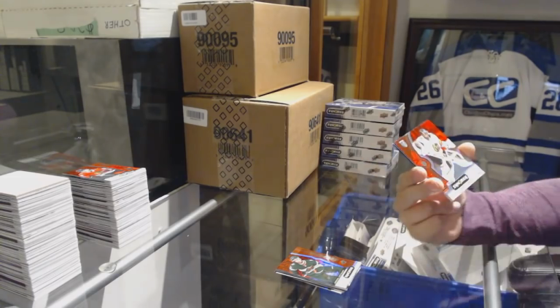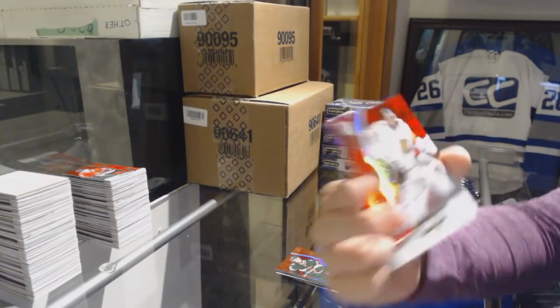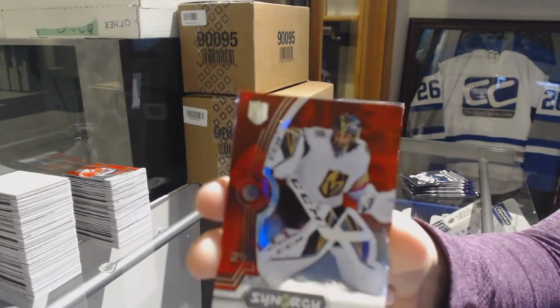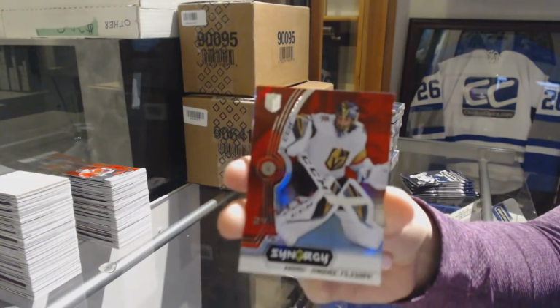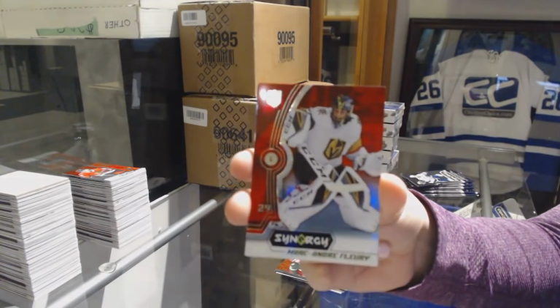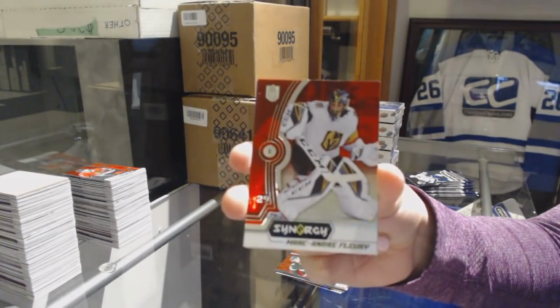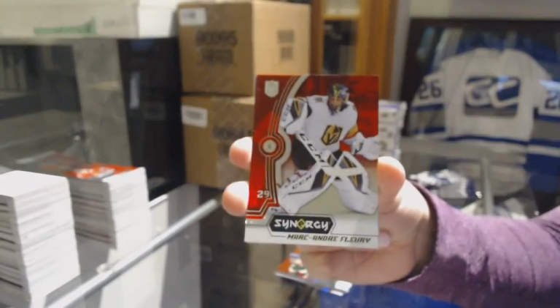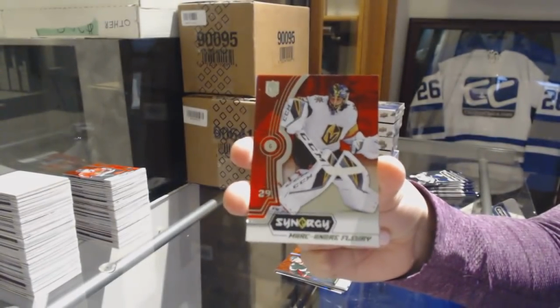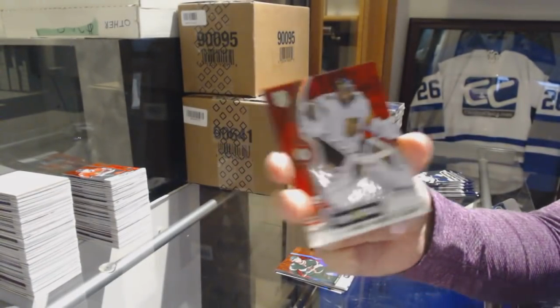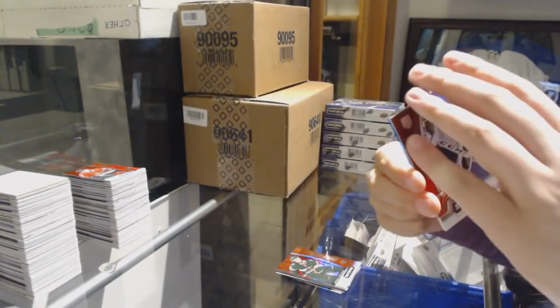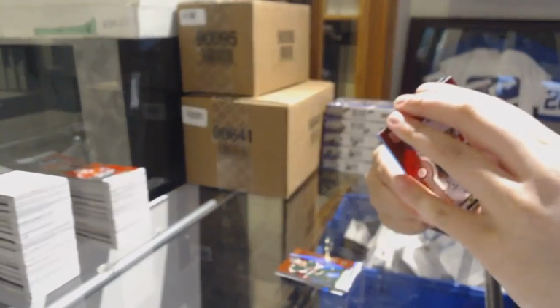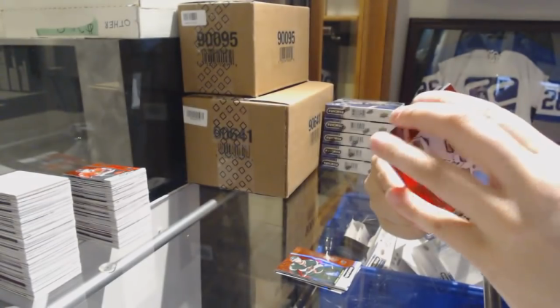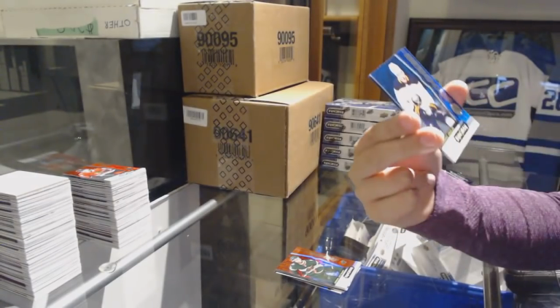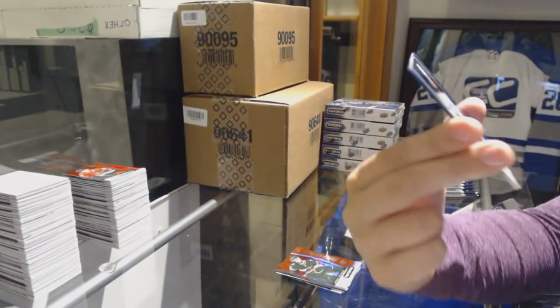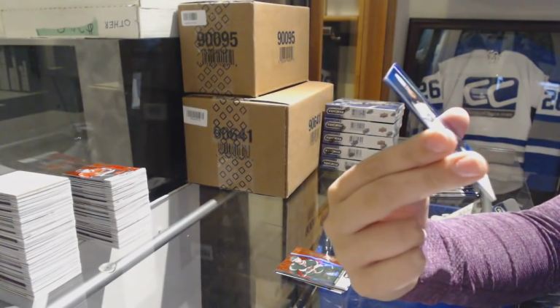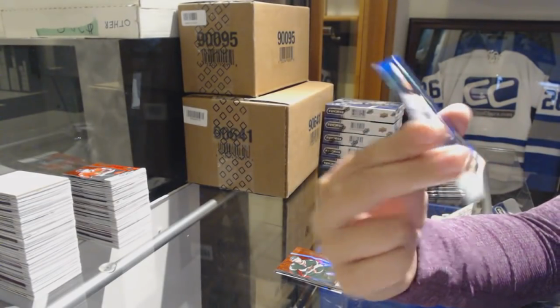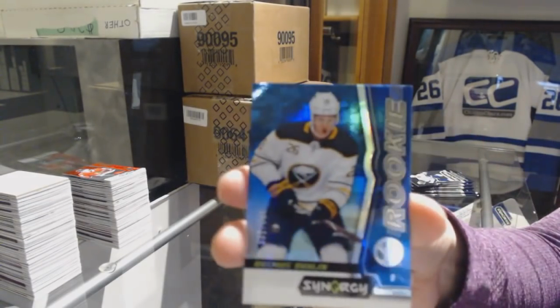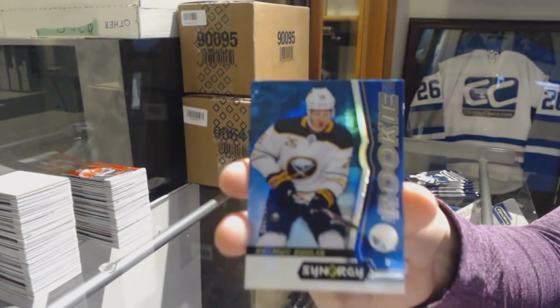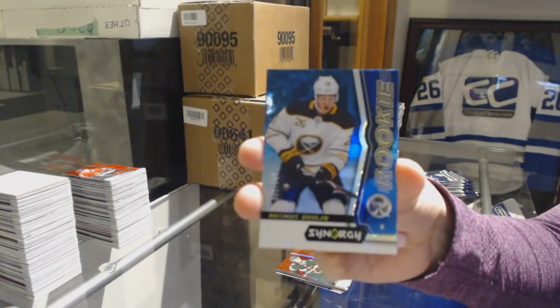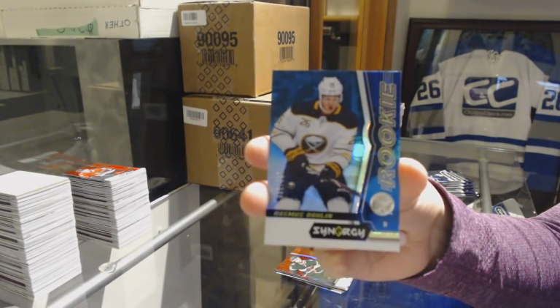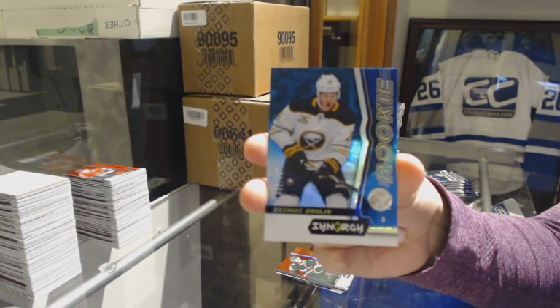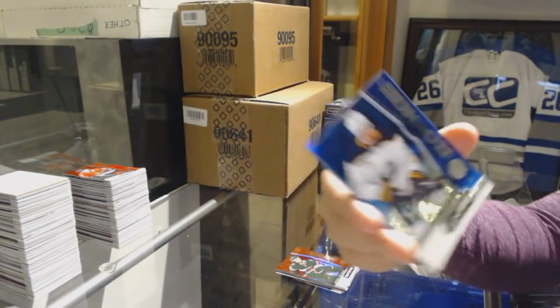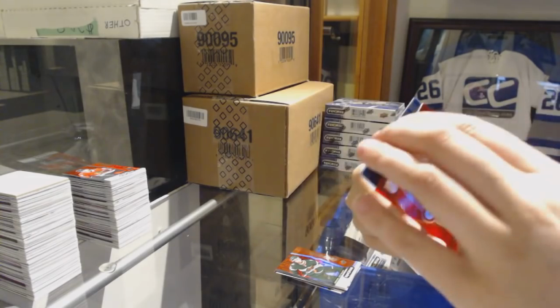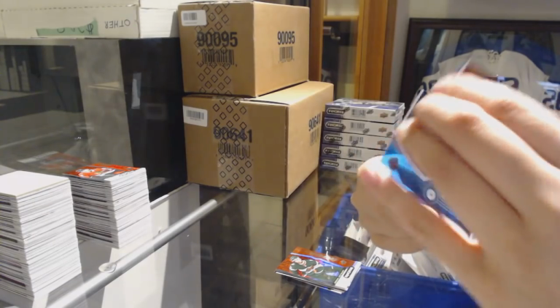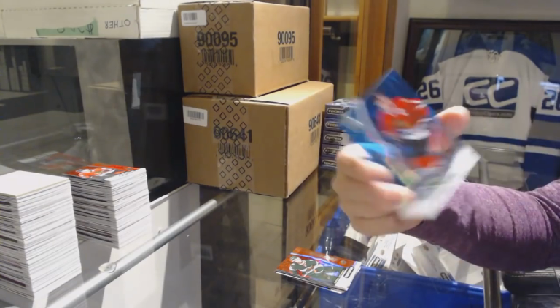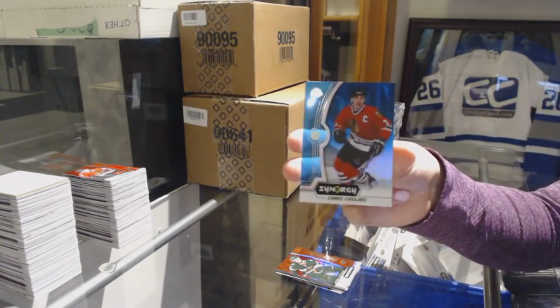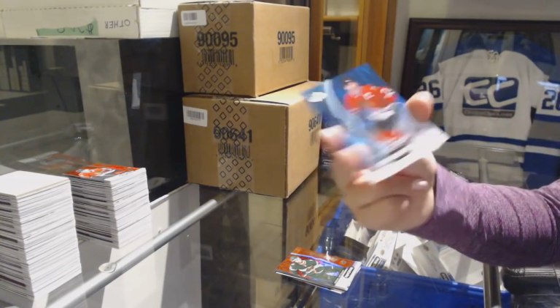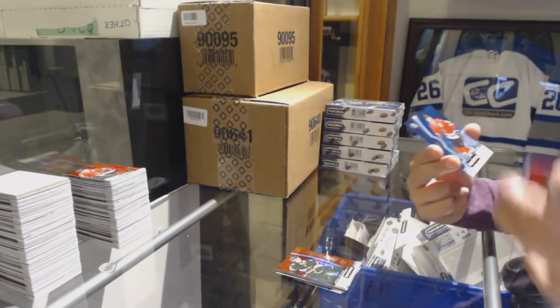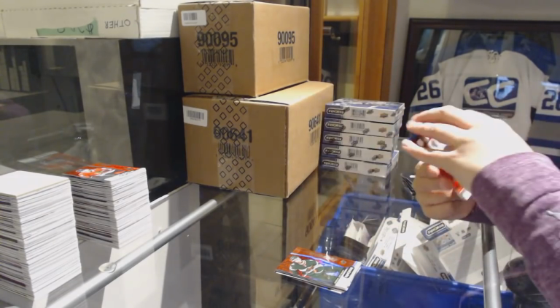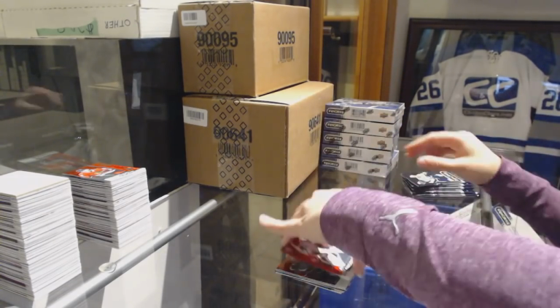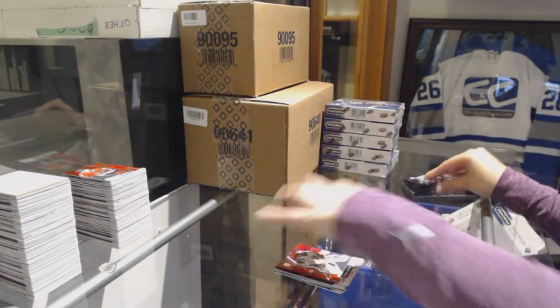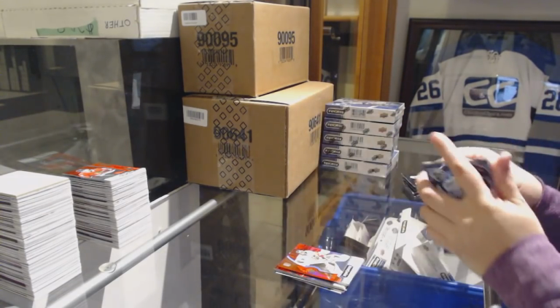We've got Marc-Andre Fleury red for the Vegas Golden Knights — yes, it was the Golden Knights! Number to 399 Rasmus Dahlin, blue rookie for the Buffalo Sabres. And blue of Chris Chelios for the Chicago Blackhawks.